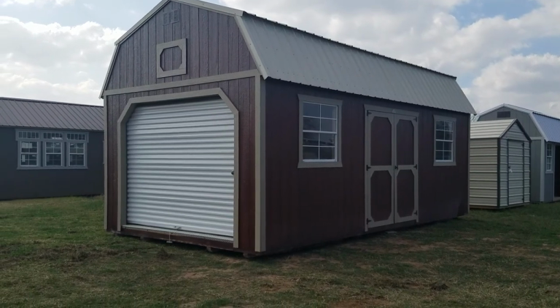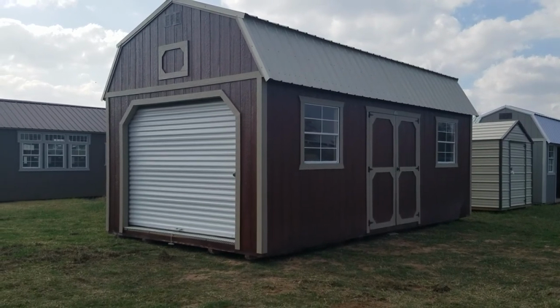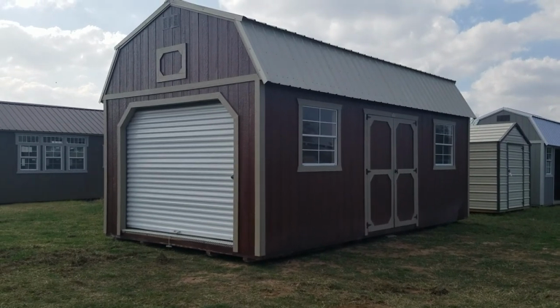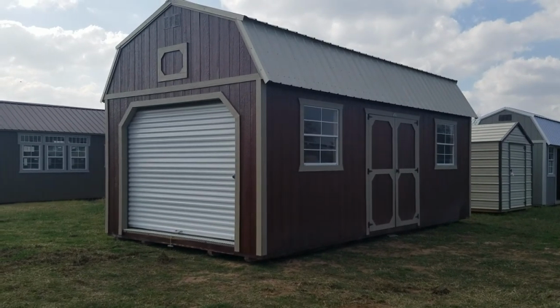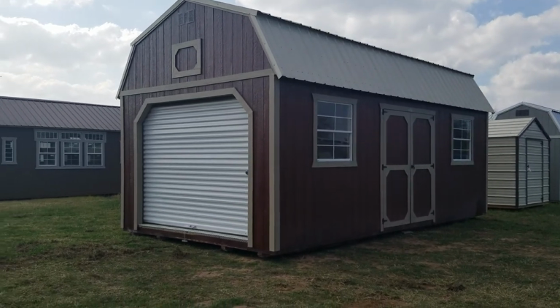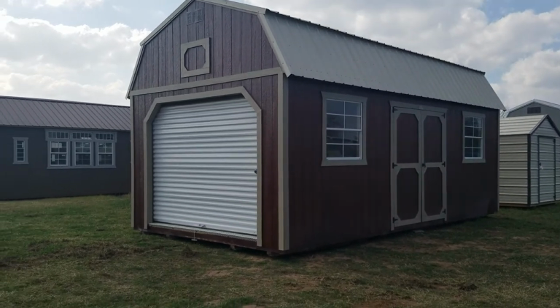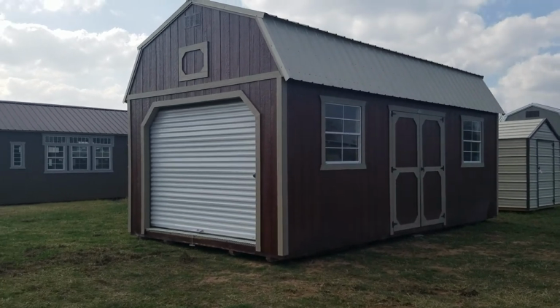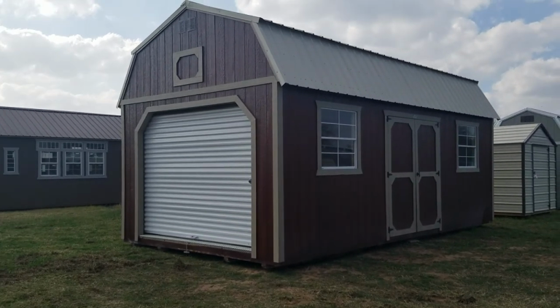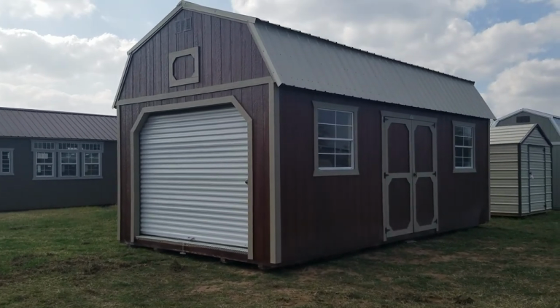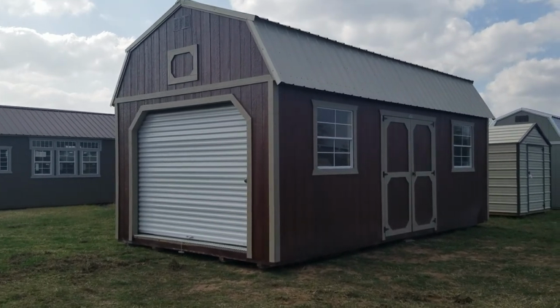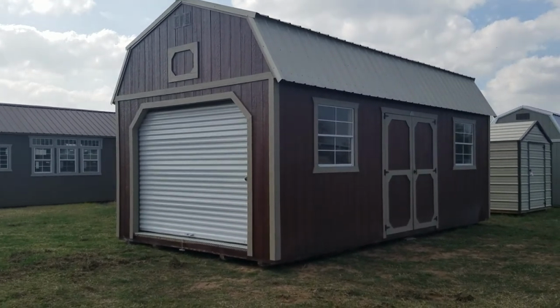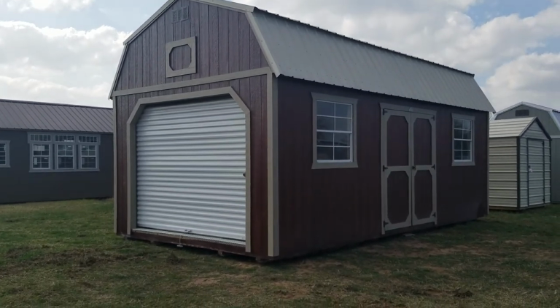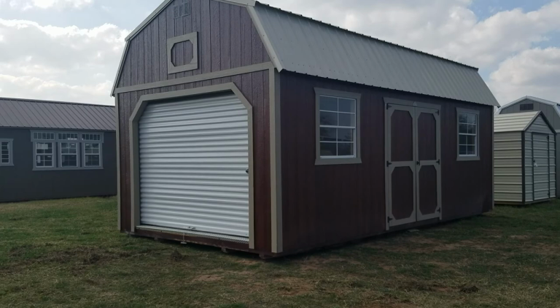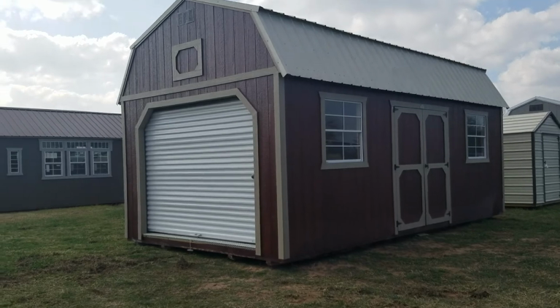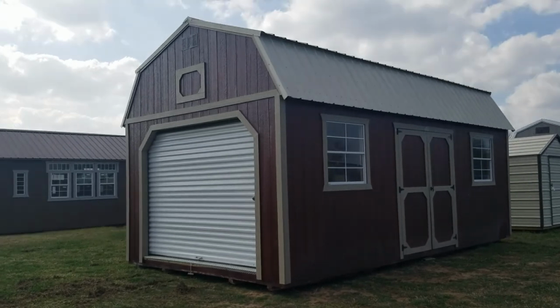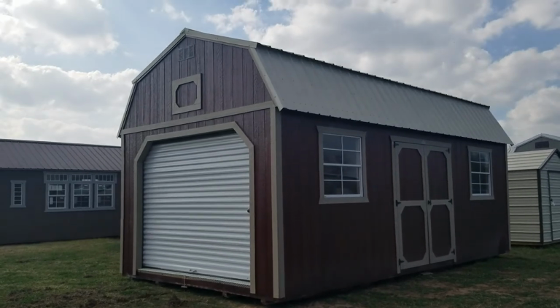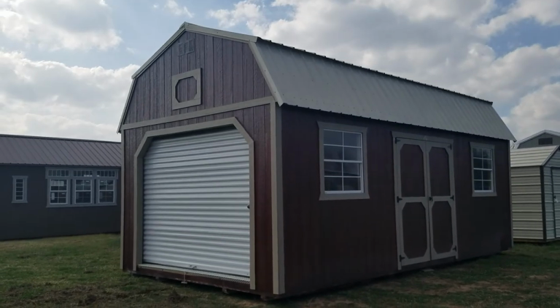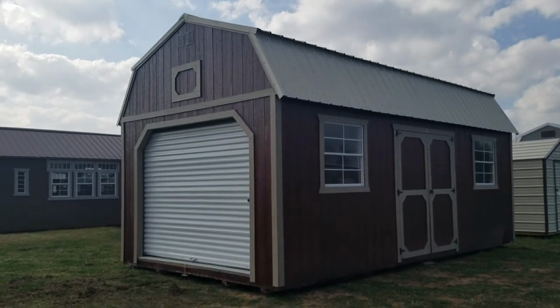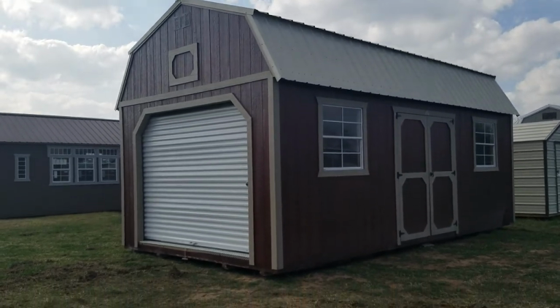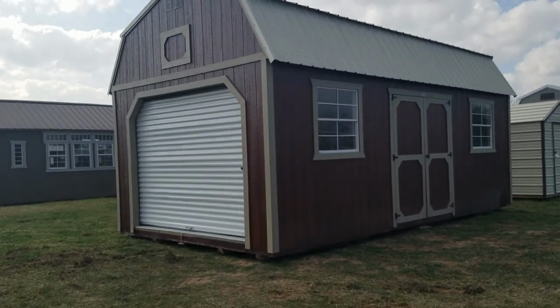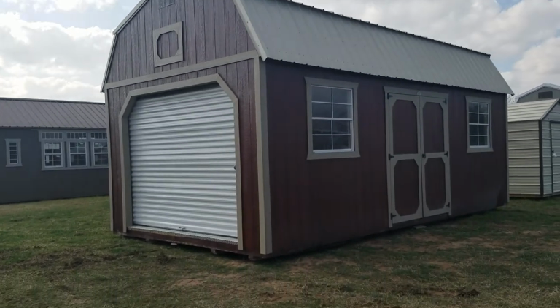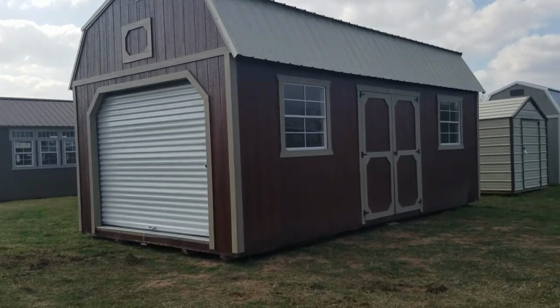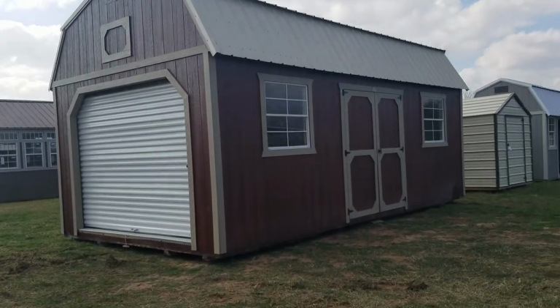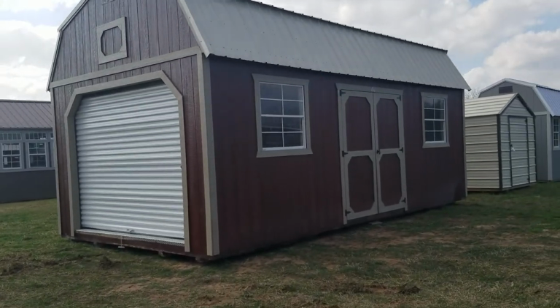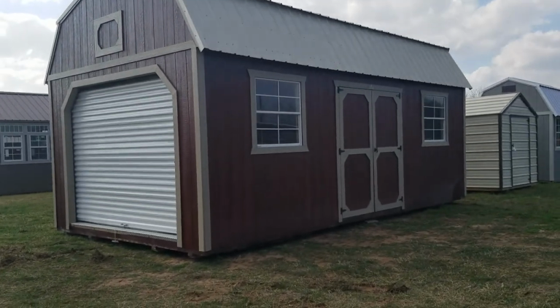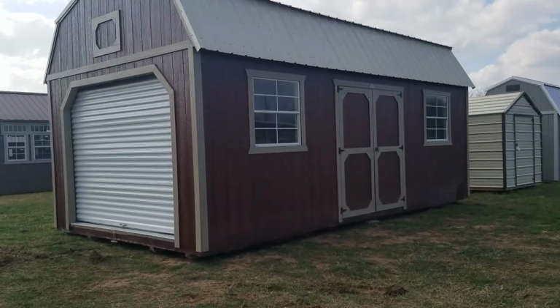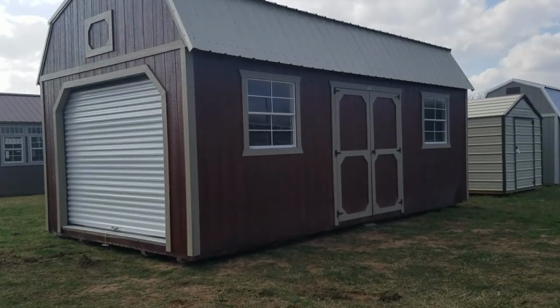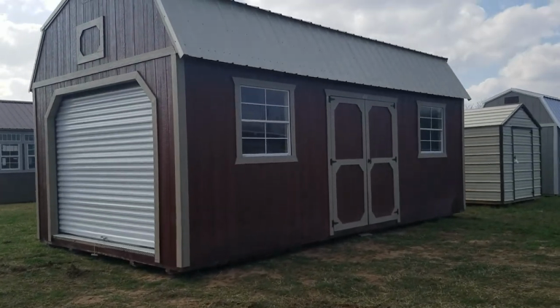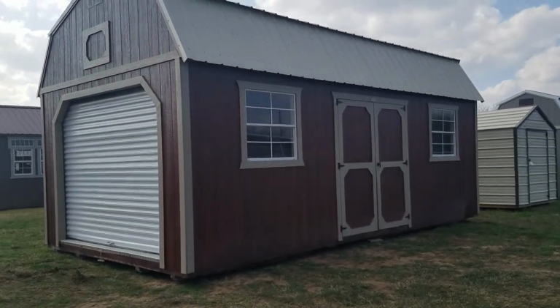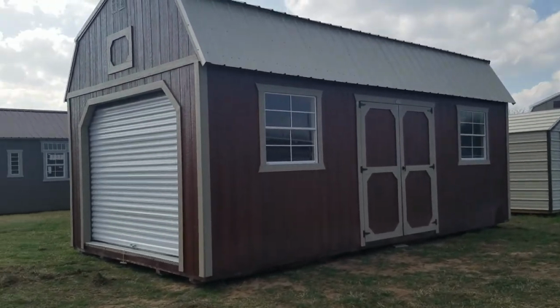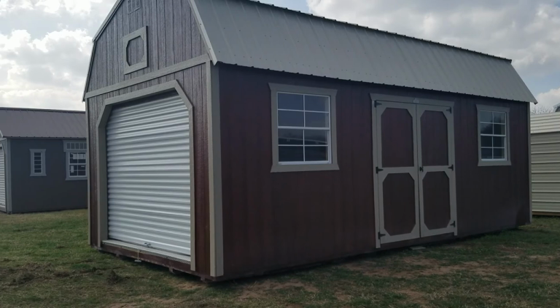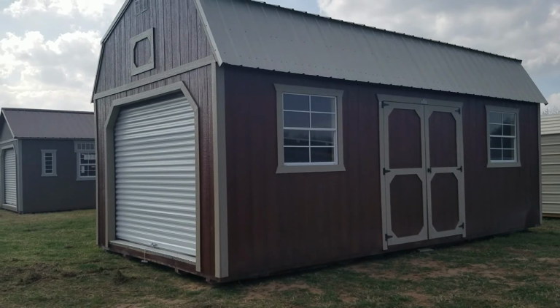Hey y'all, this is Callie Valentine with Damascus Portable Buildings. I am an authorized Dirksen dealer here in Floresville, Texas. I wanted to show you this new 12x24 side lofted barn that I got in today.